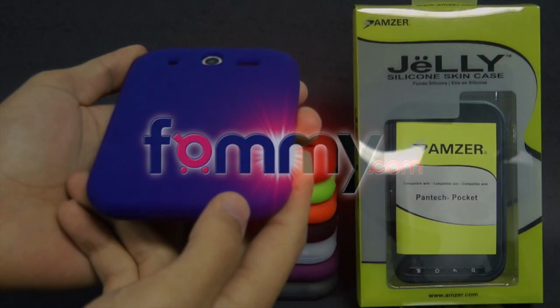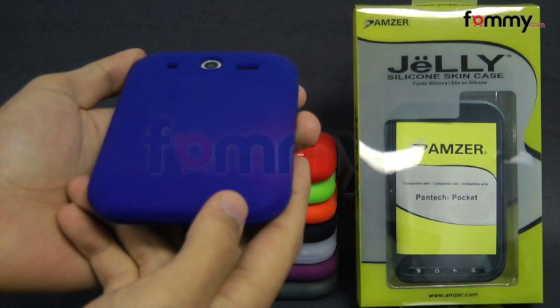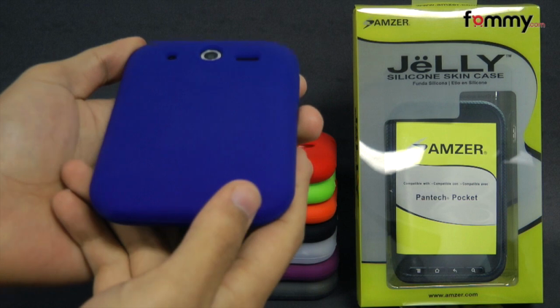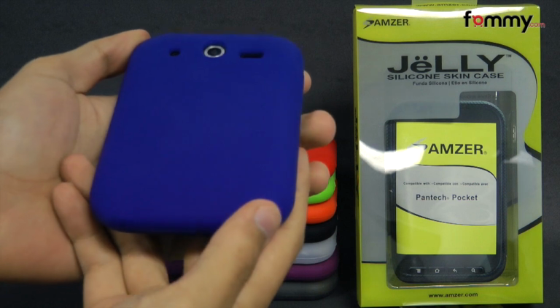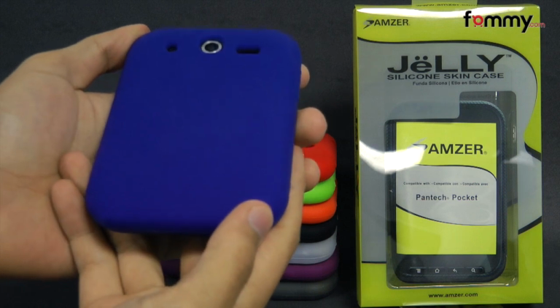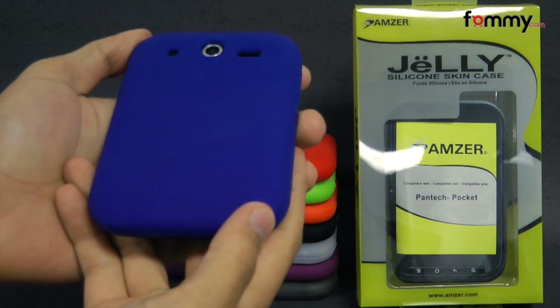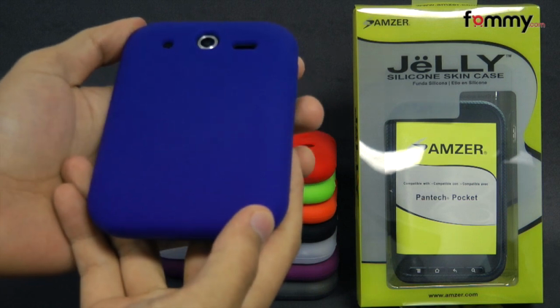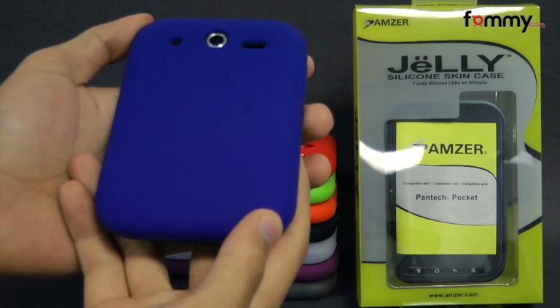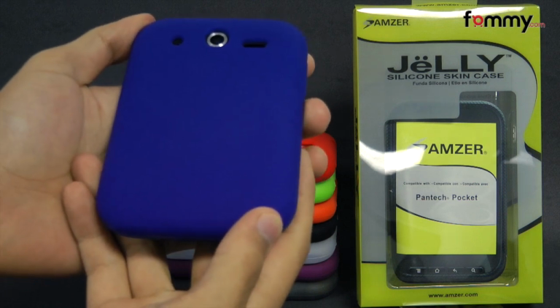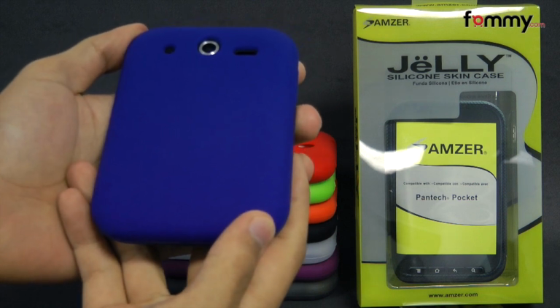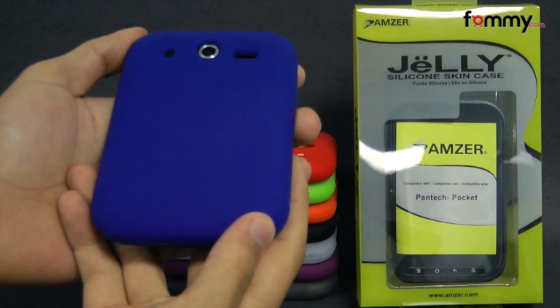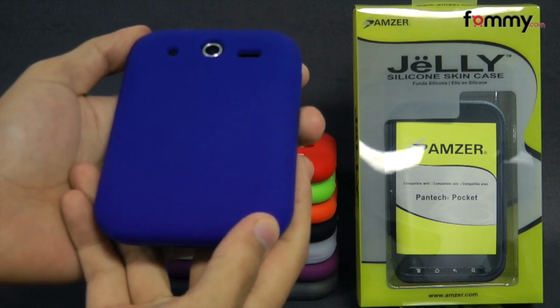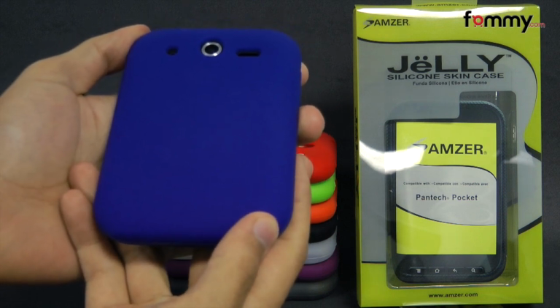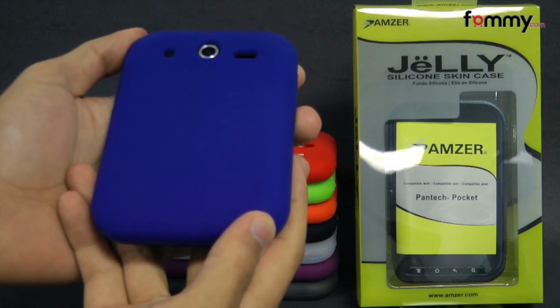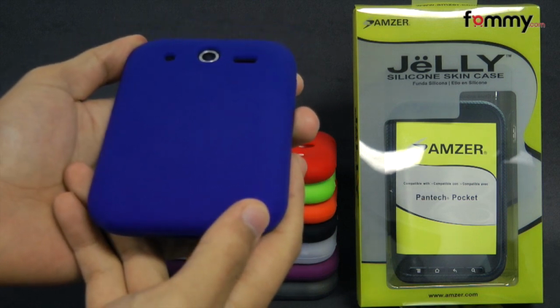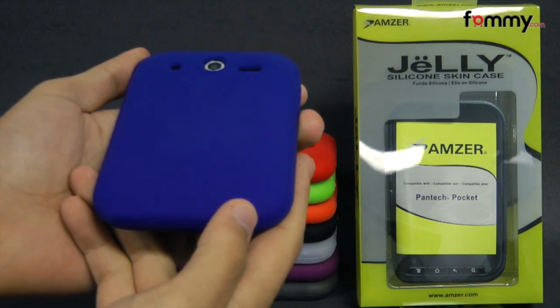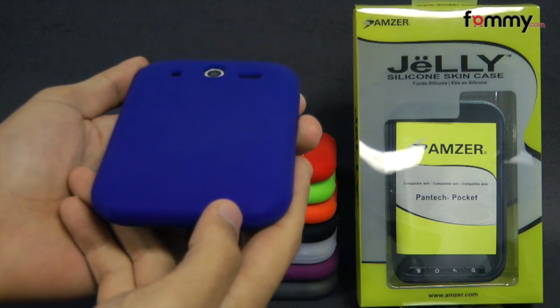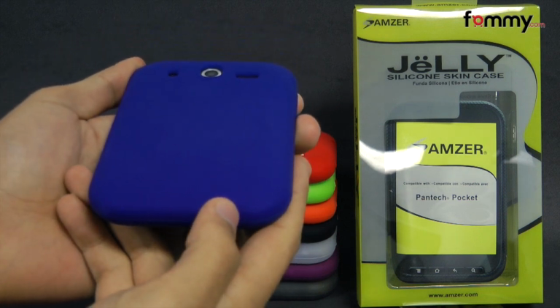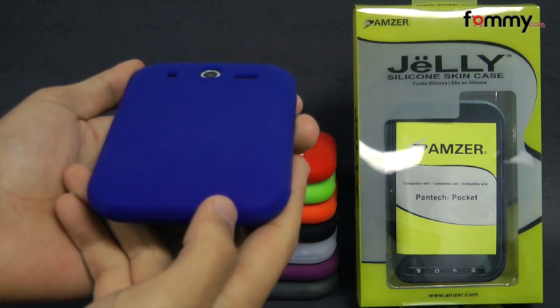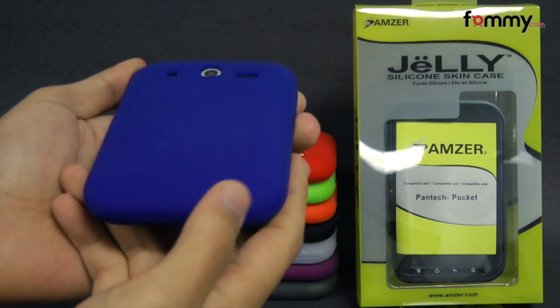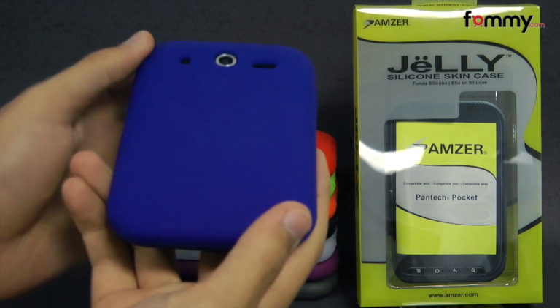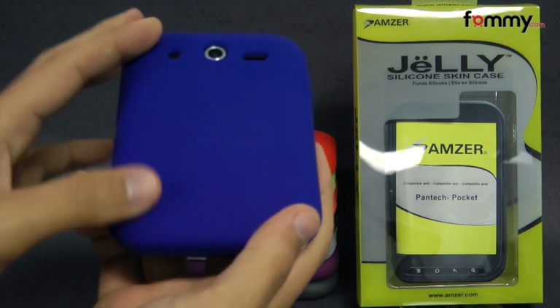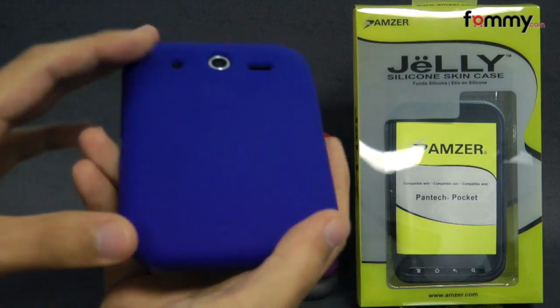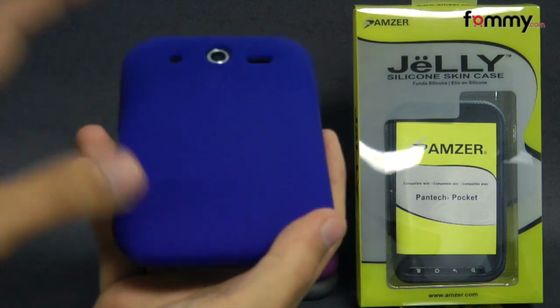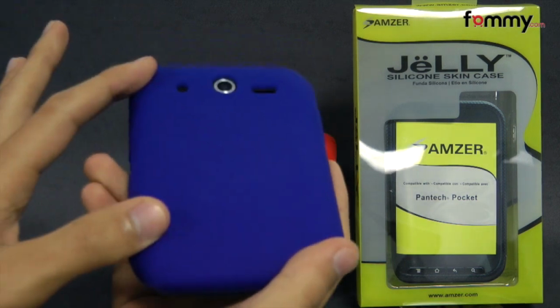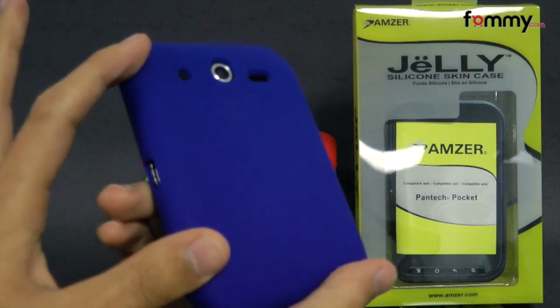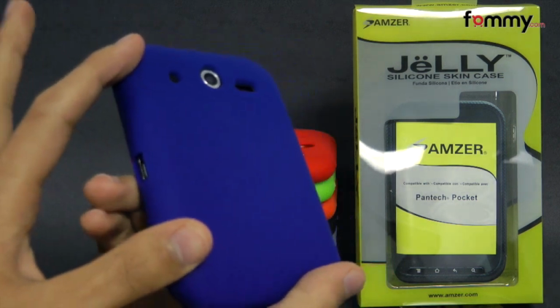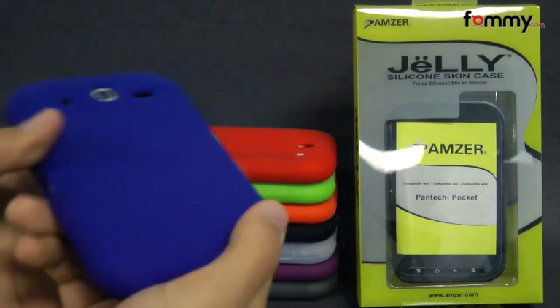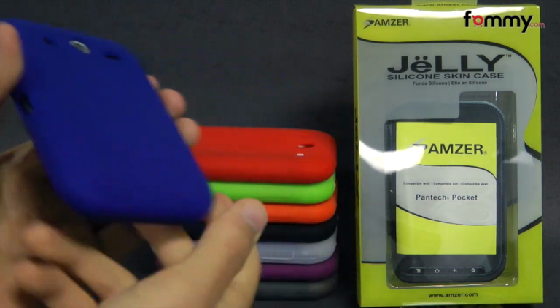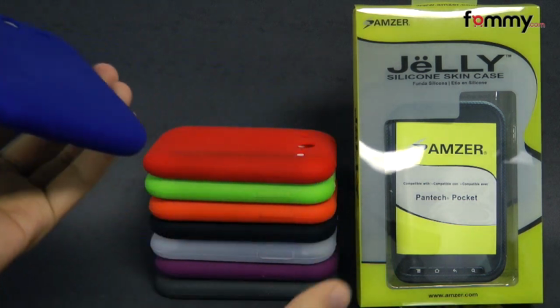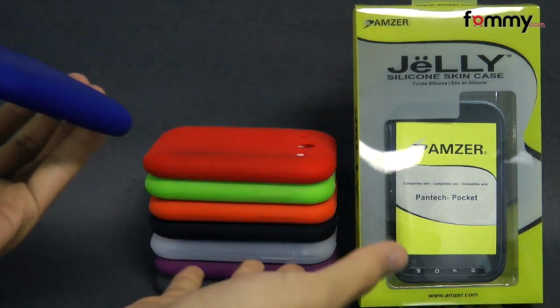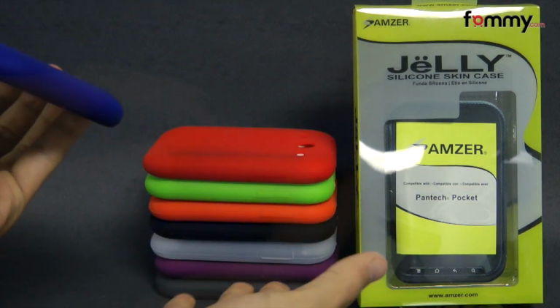Hey guys, Nick with FAMI here and today we're taking a look at the Amzer silicone skin jelly case for the Pantech Pocket. This is the blue version and they come in 10 different colors.